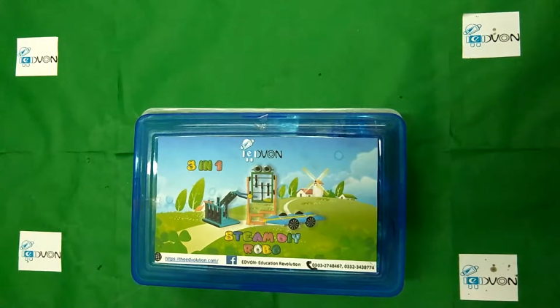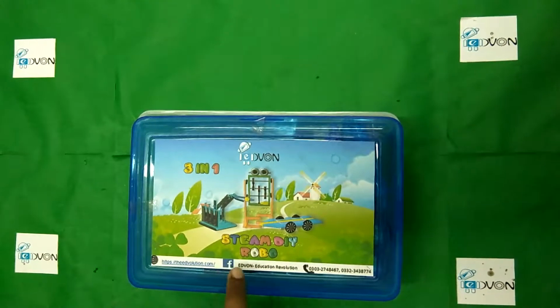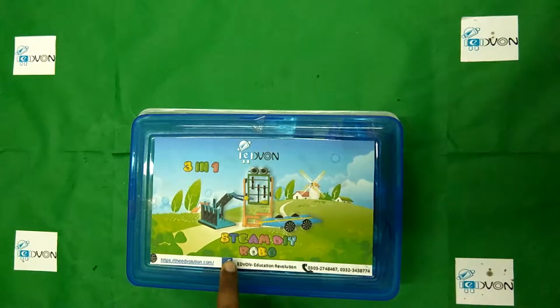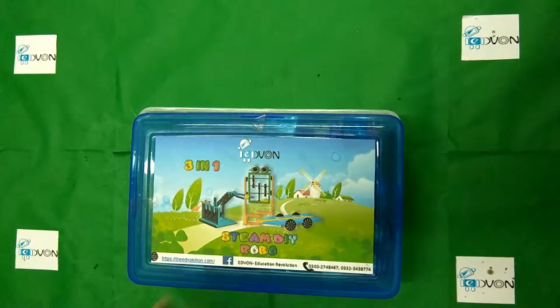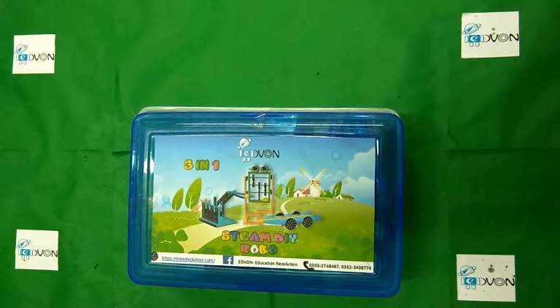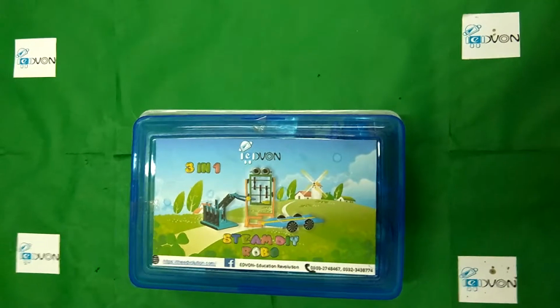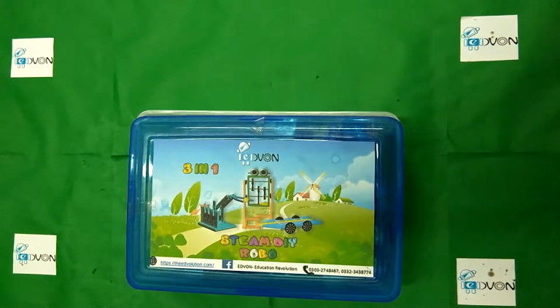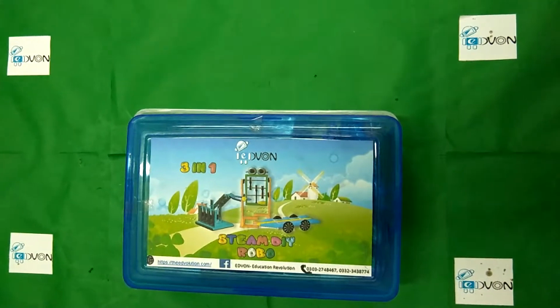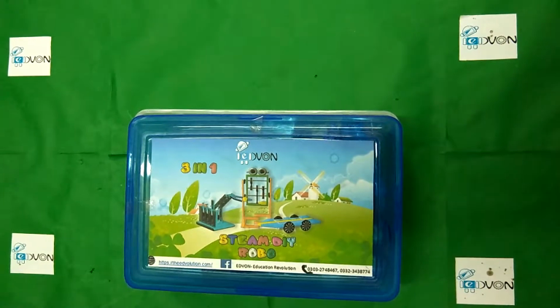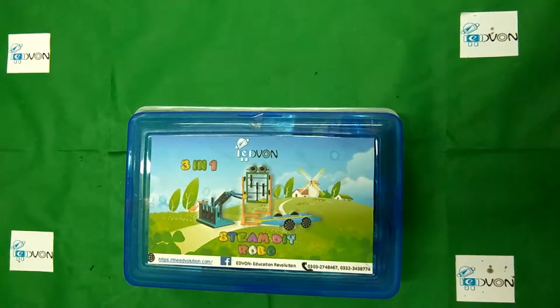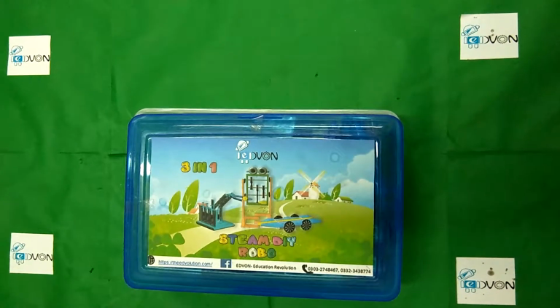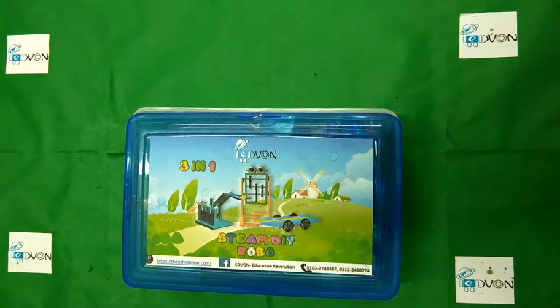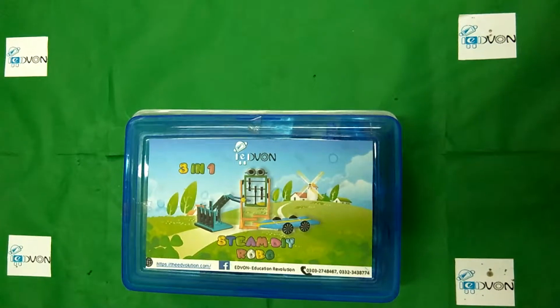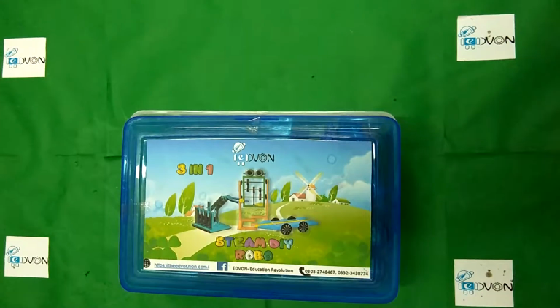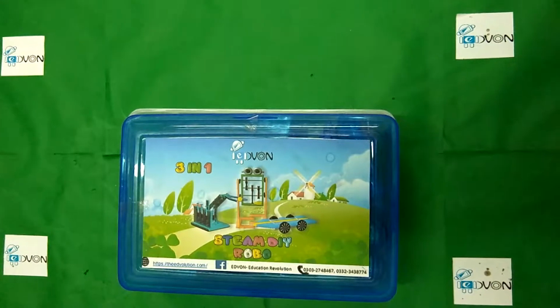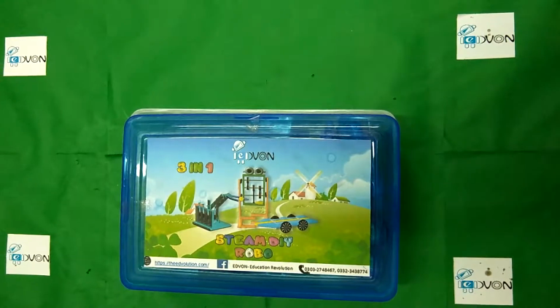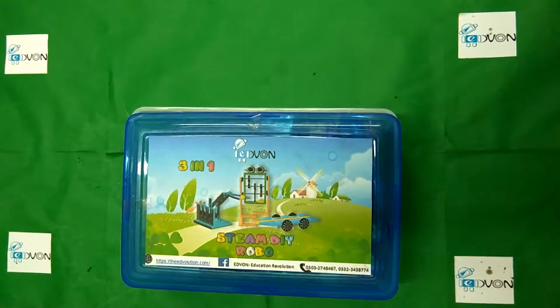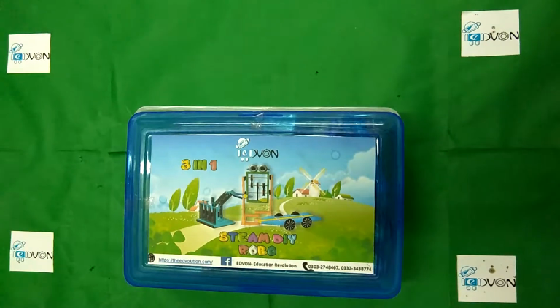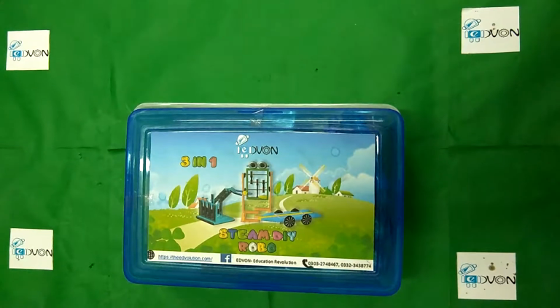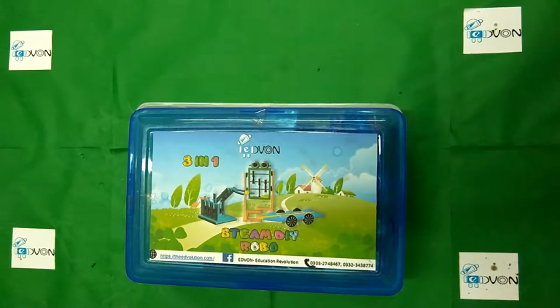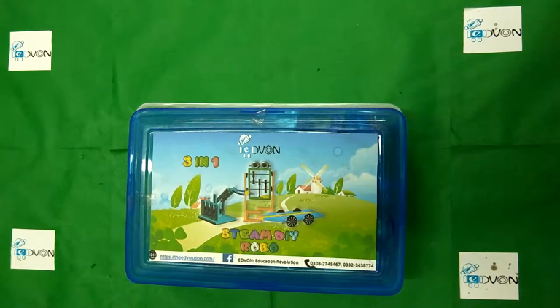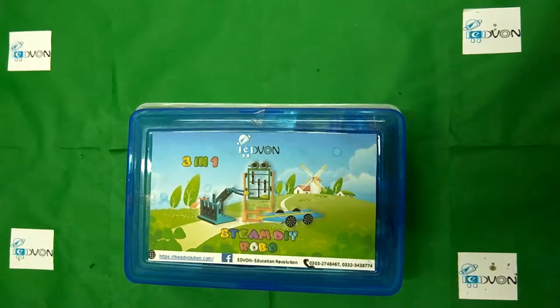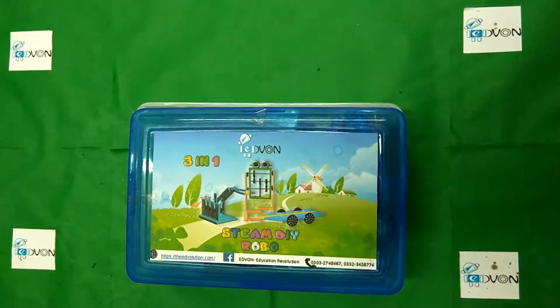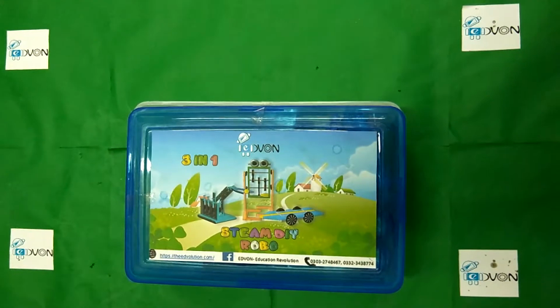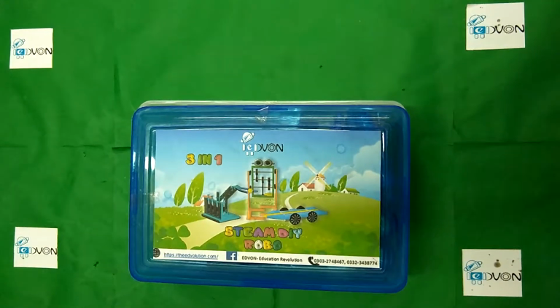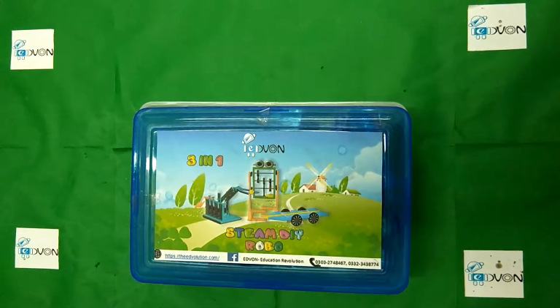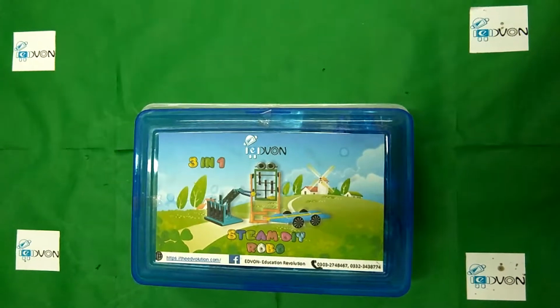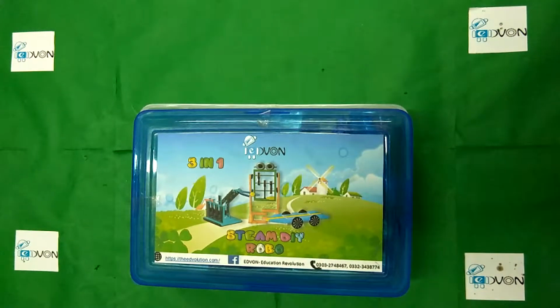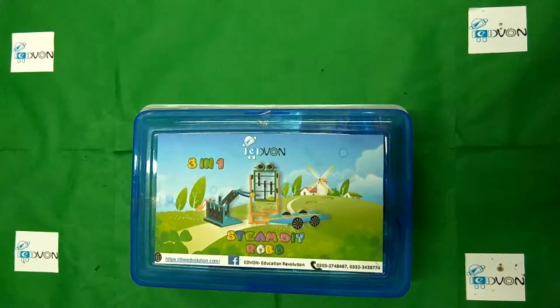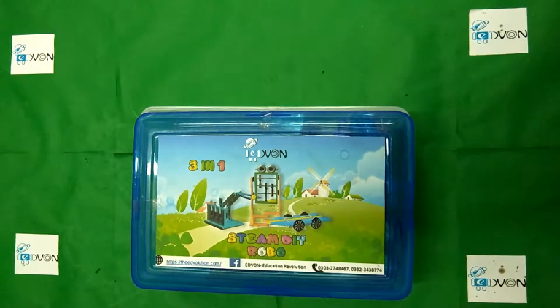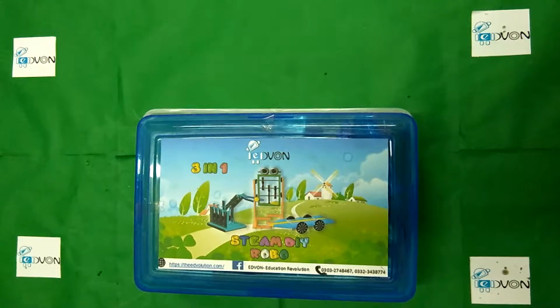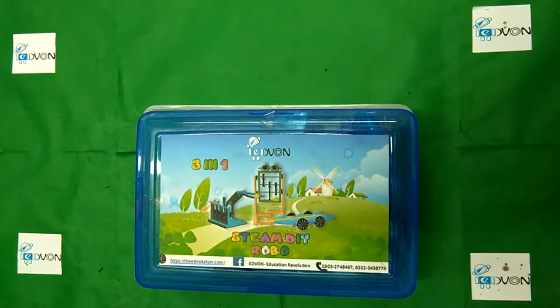Did you notice that? STEAM stands for Science, Technology, Engineering, Arts, and Mathematics — which means students can learn the basic concepts of robotics, science, physics, as well as arts in the same kit.